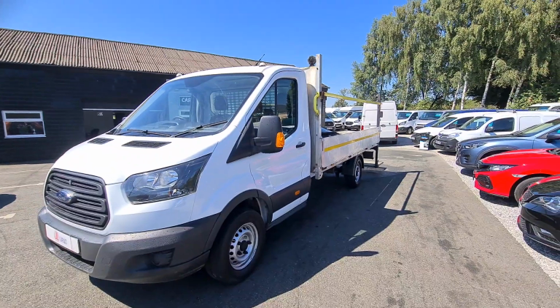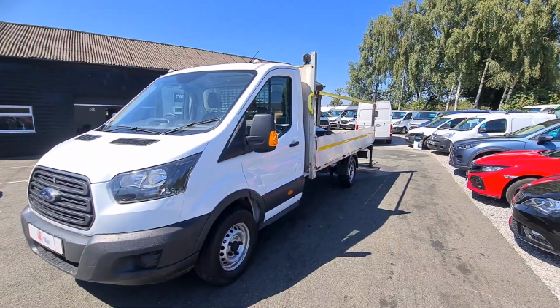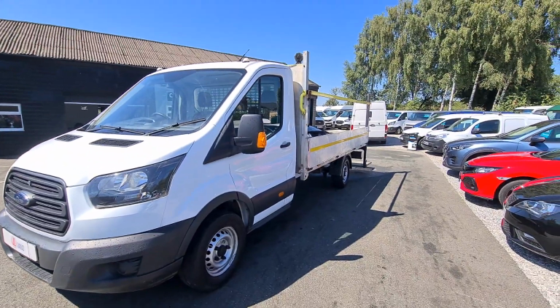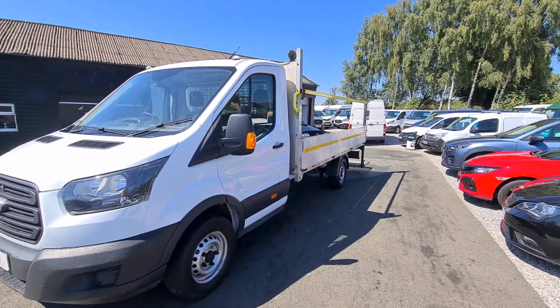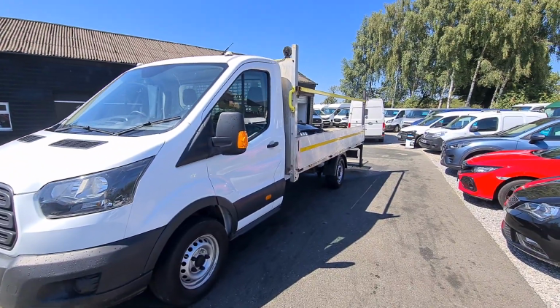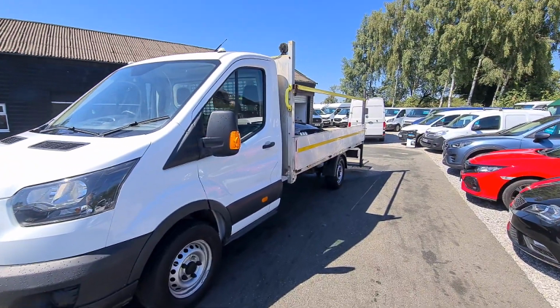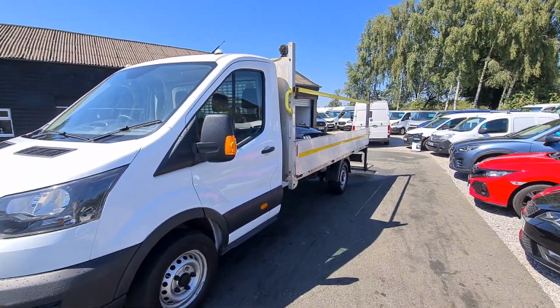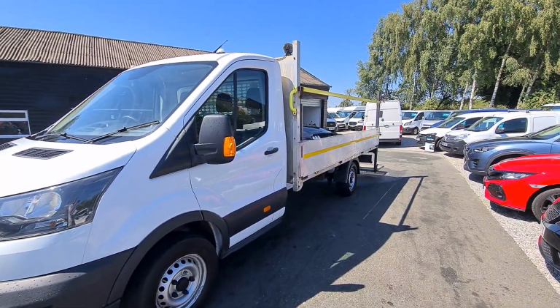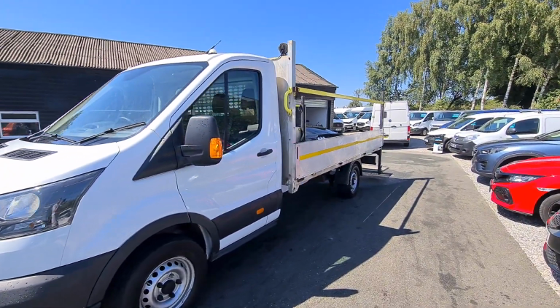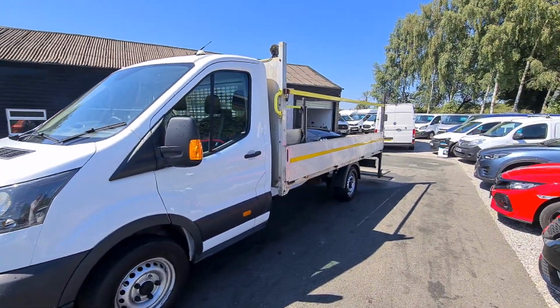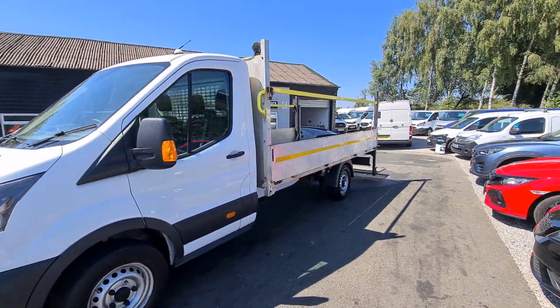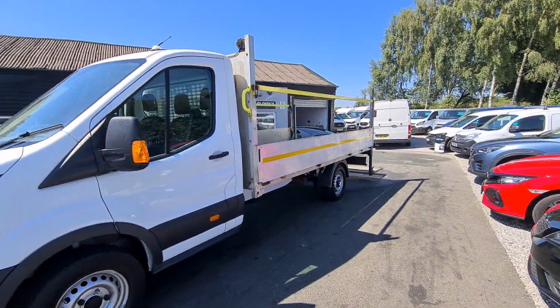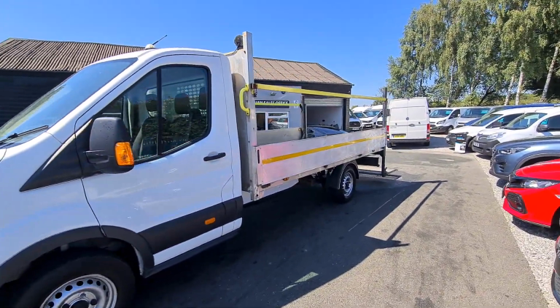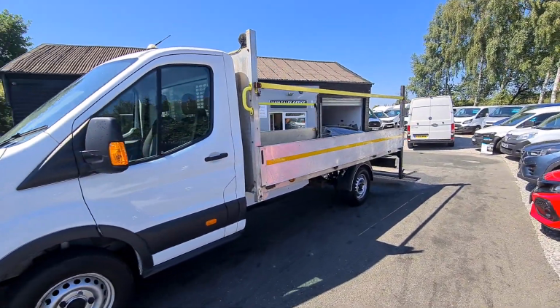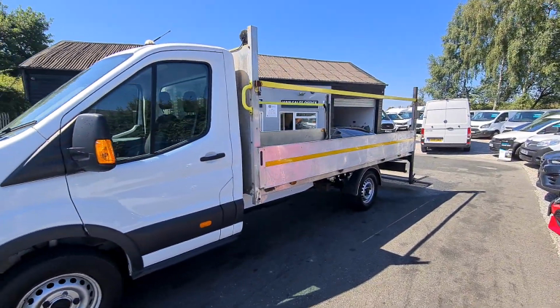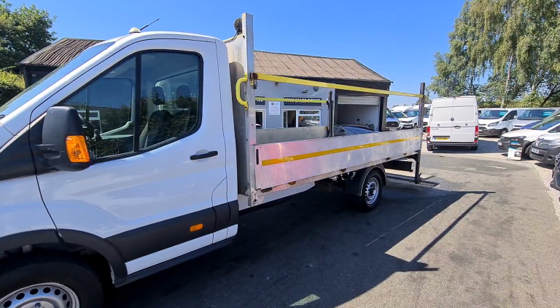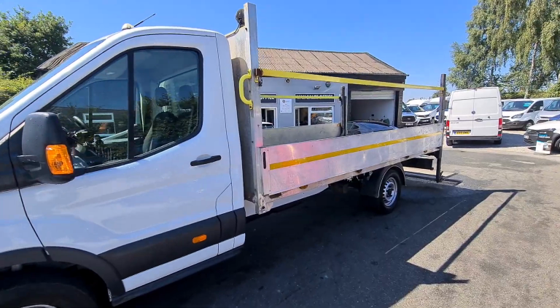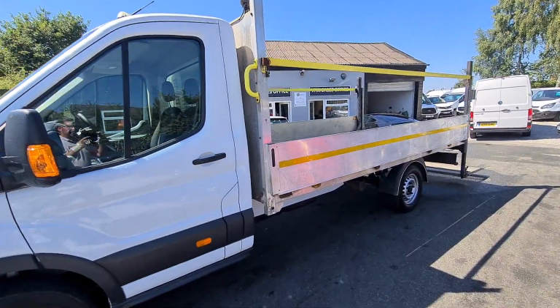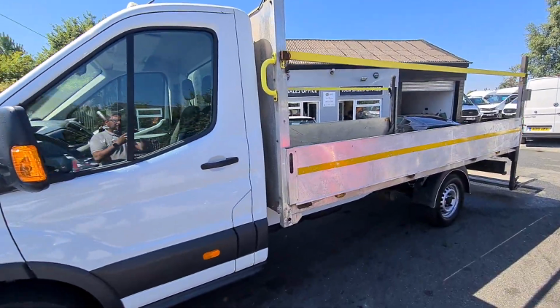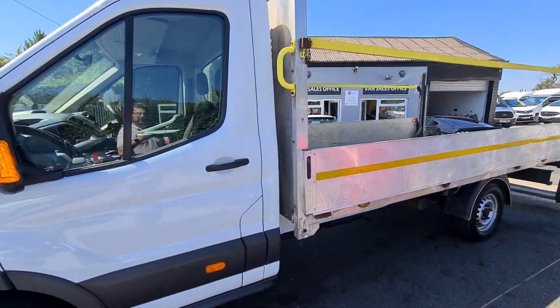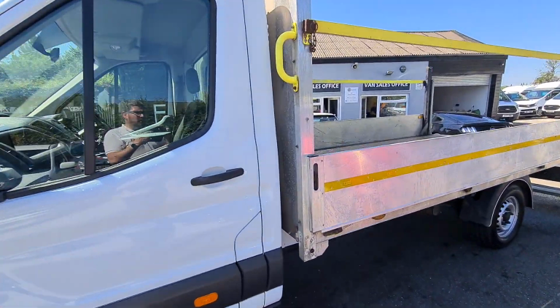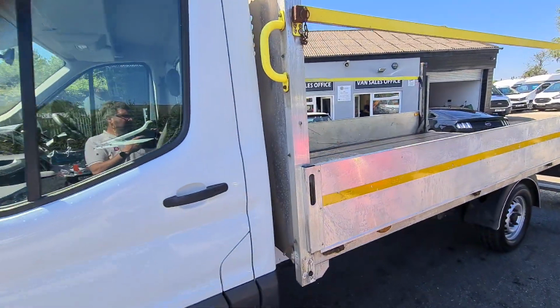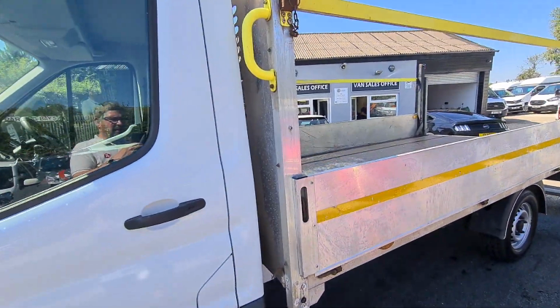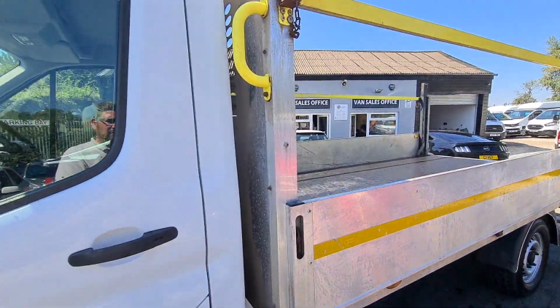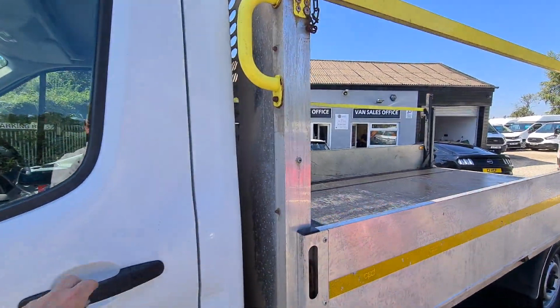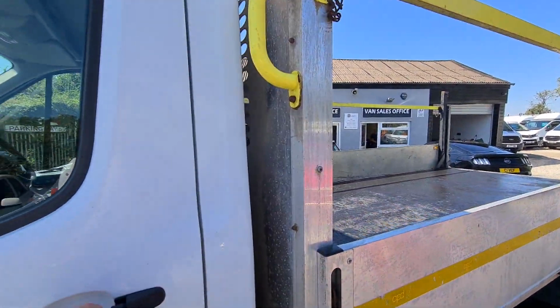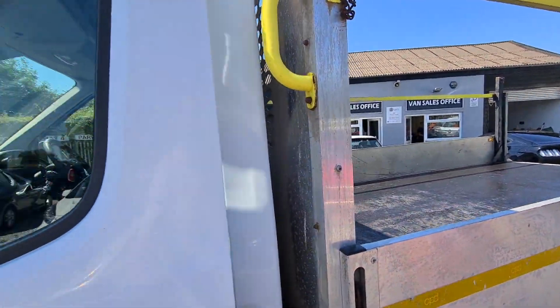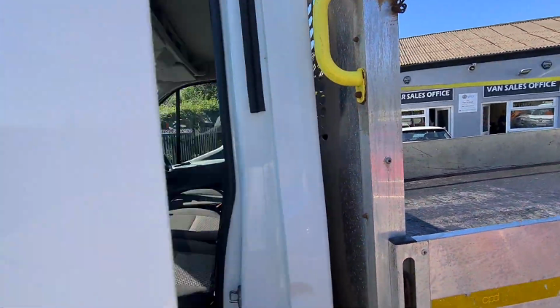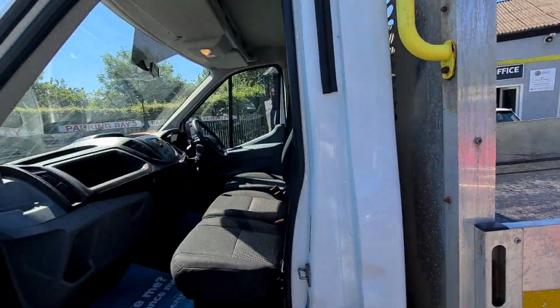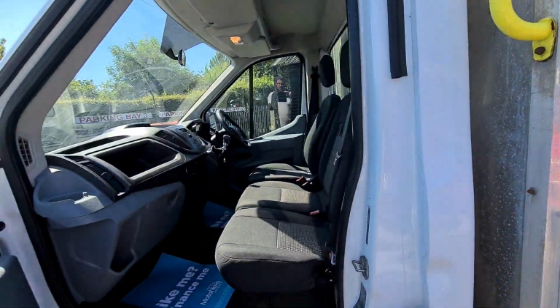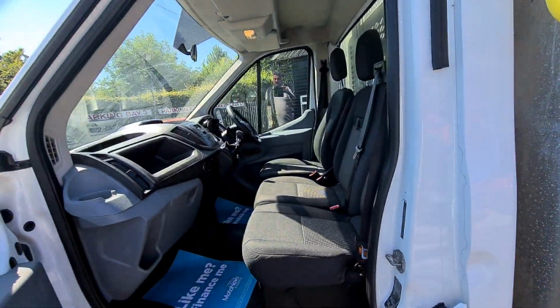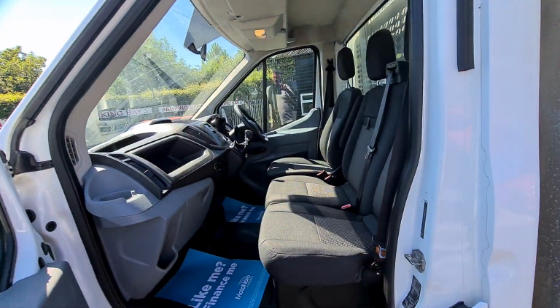We can offer finance as well as part exchange against all our vehicles. So if you would like any more information about this particular van, or any other van that we have currently for sale, please get in touch.